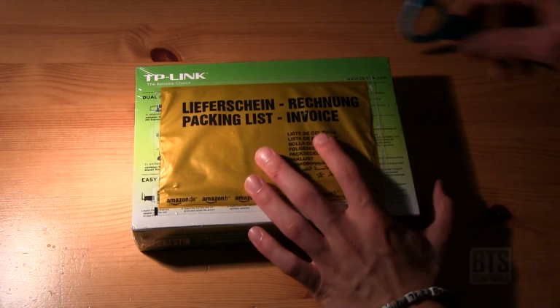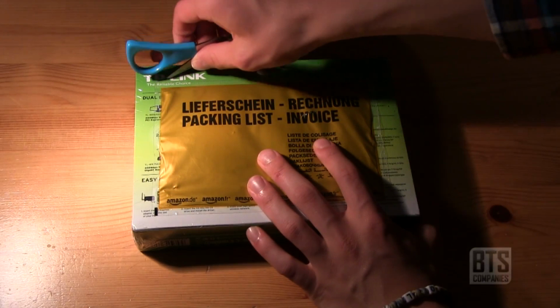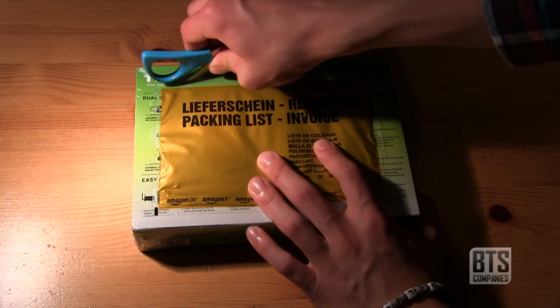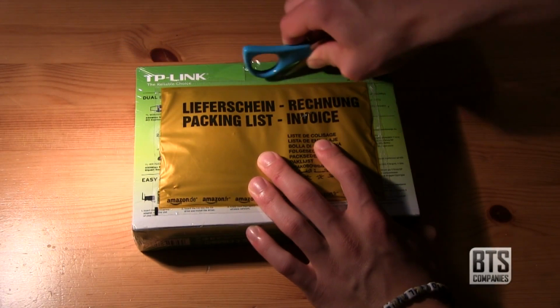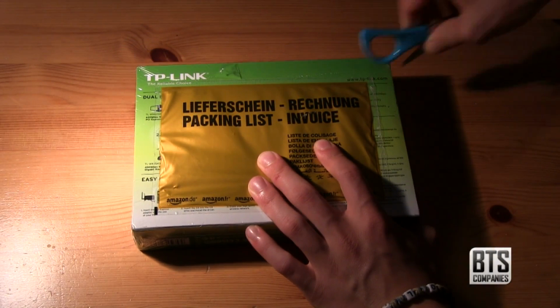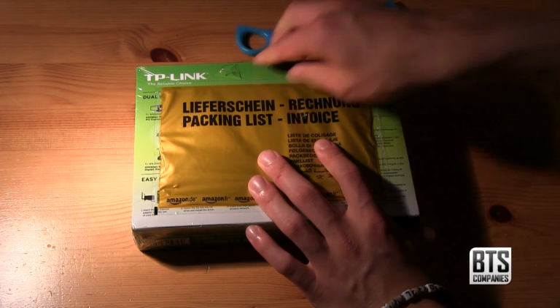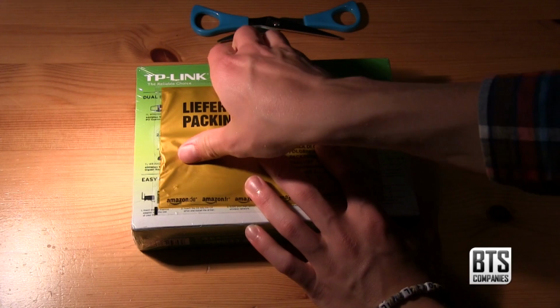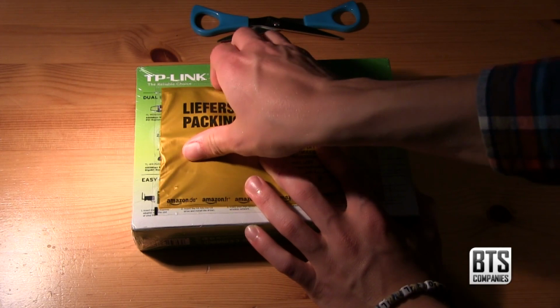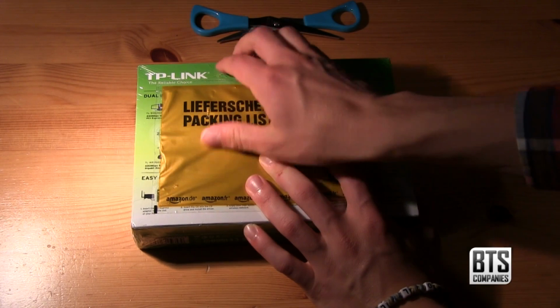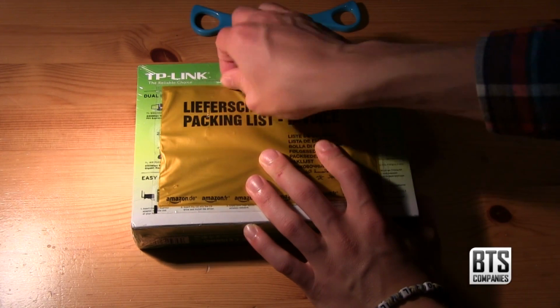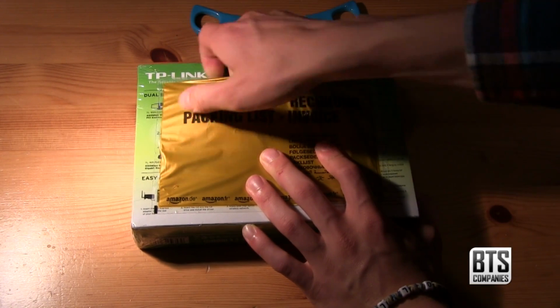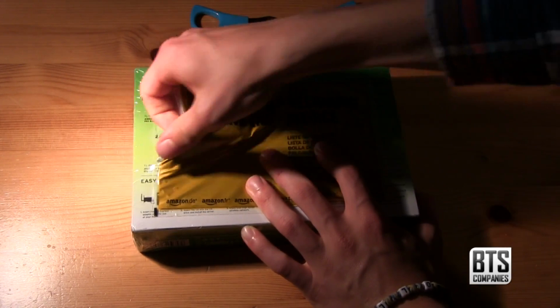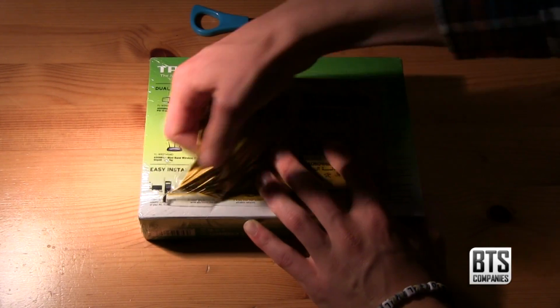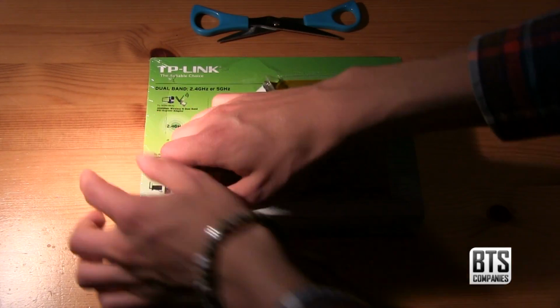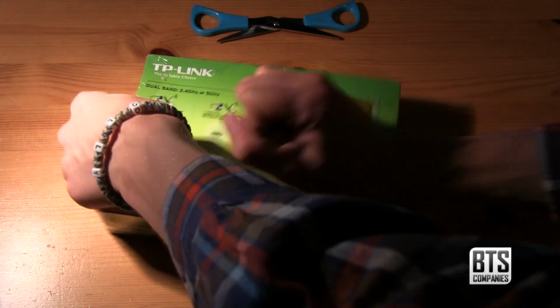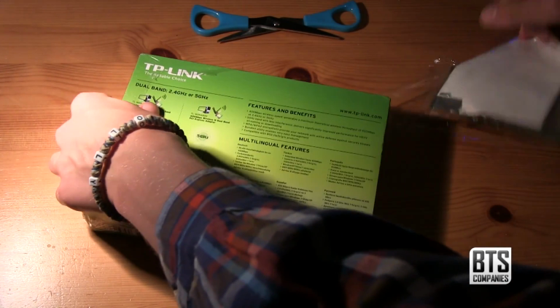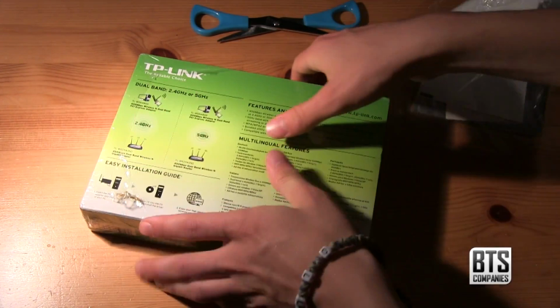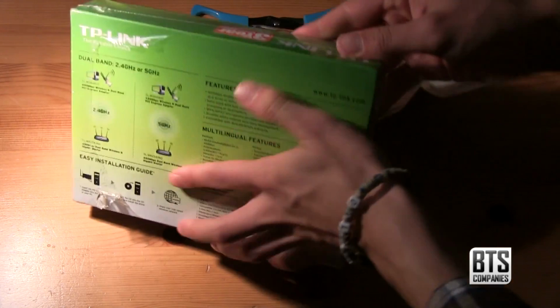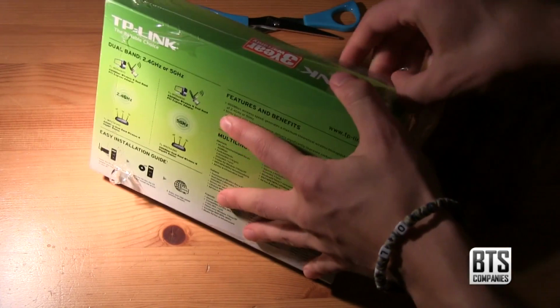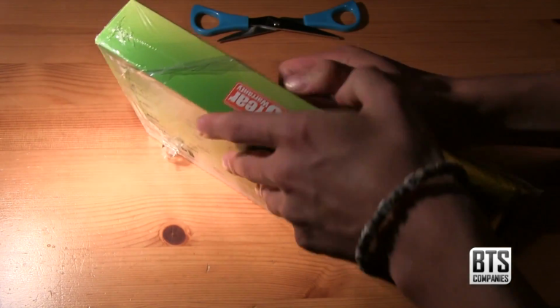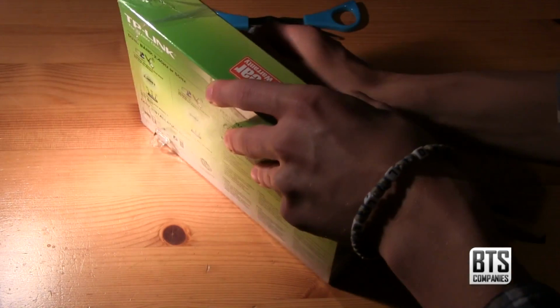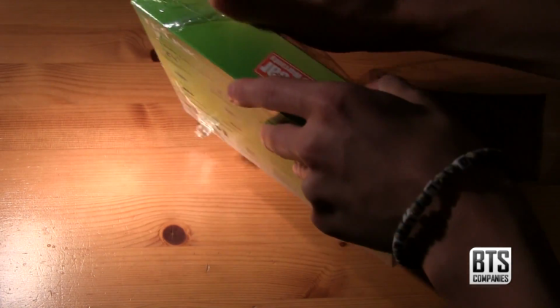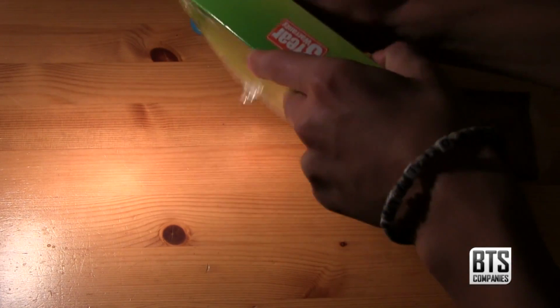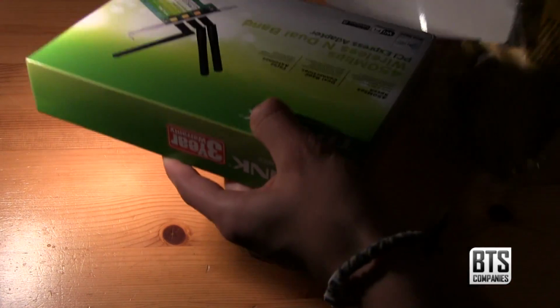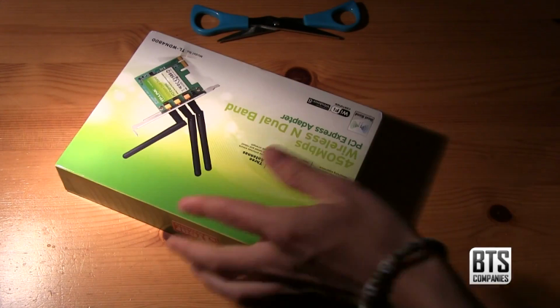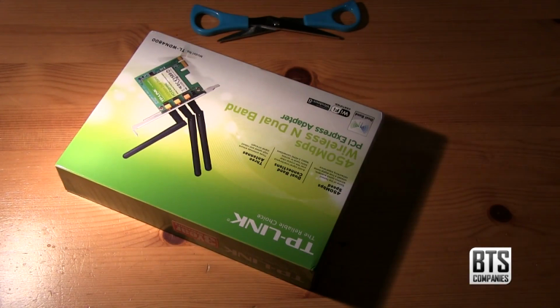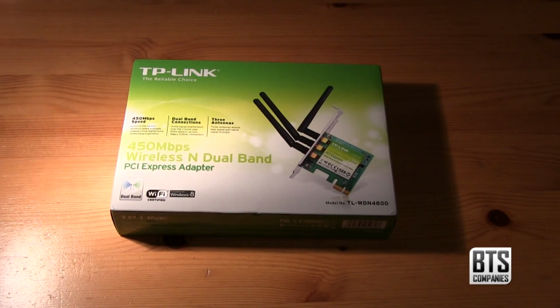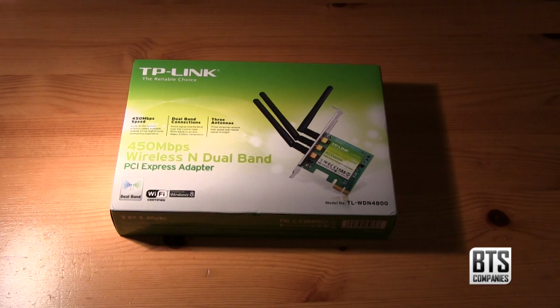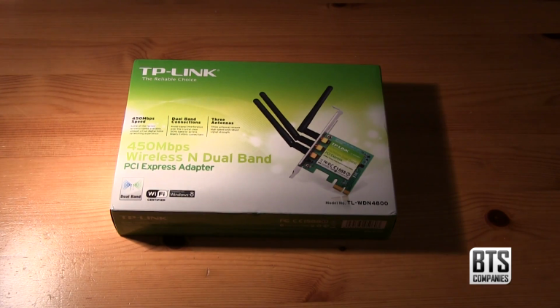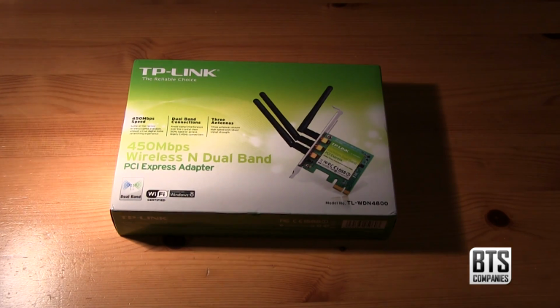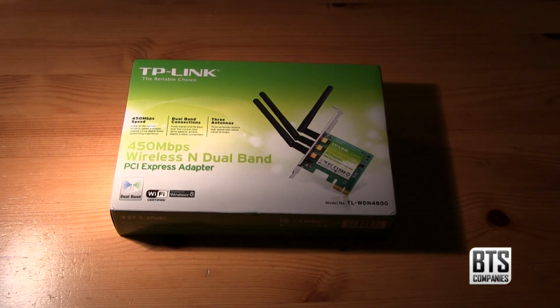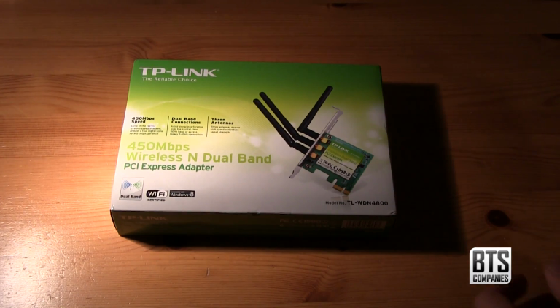This wireless card has dual band technology at 2.4 and 5 GHz, which is less susceptible to interference and has three aerials for improved signal. As standard it features WPA and WPA2 encryptions to securely access your network.